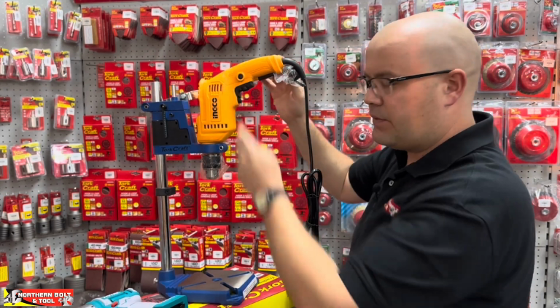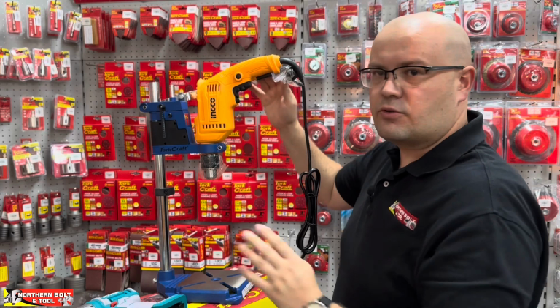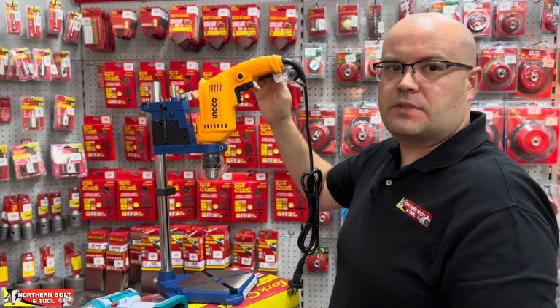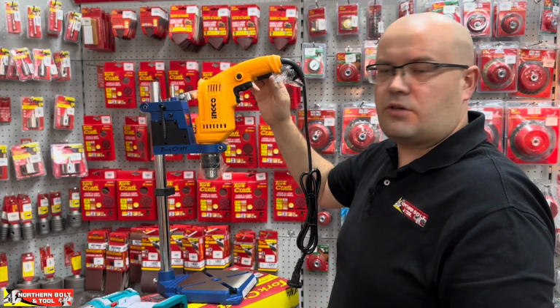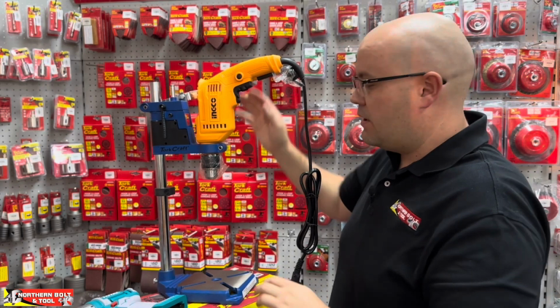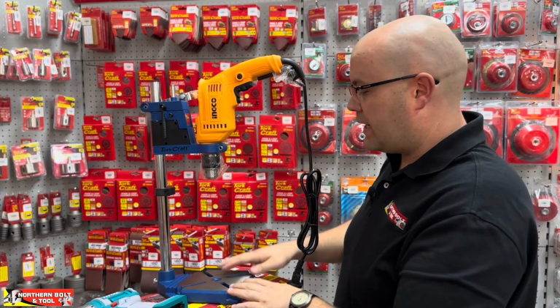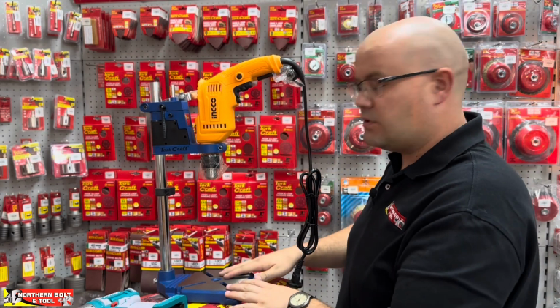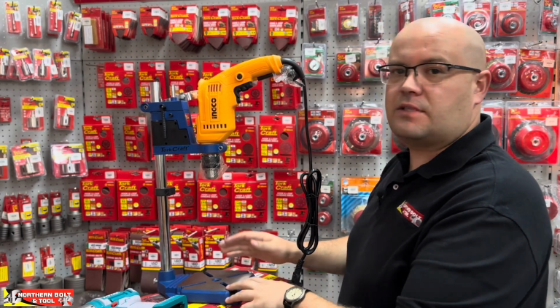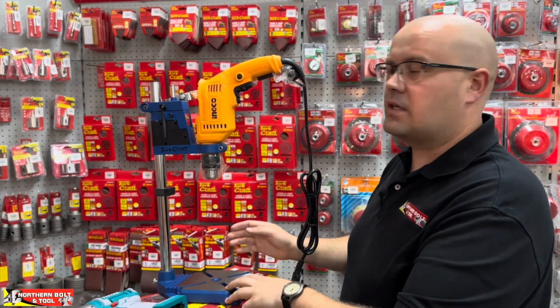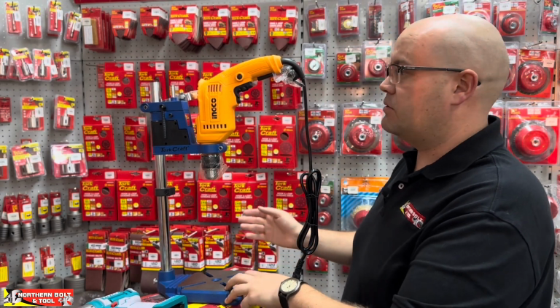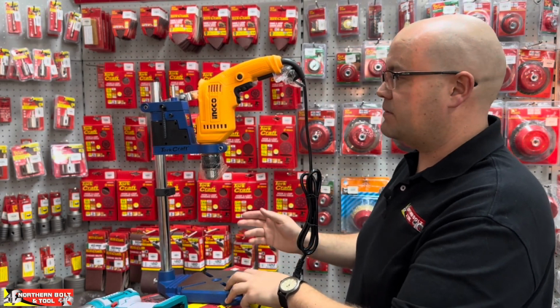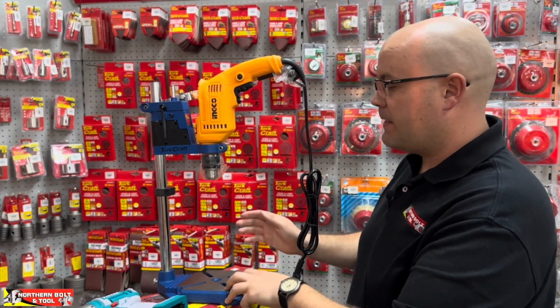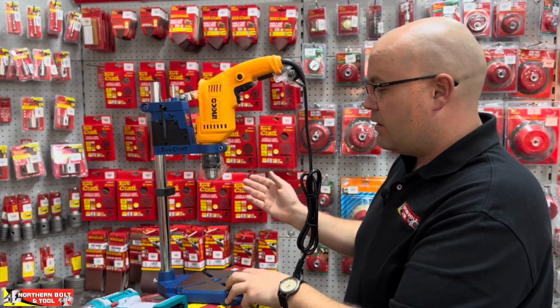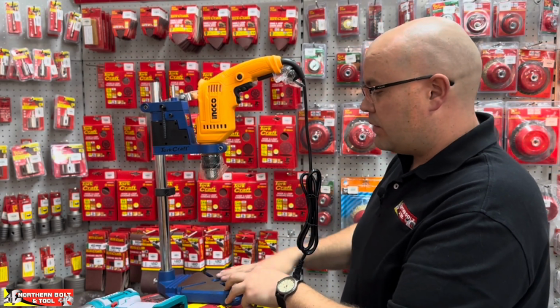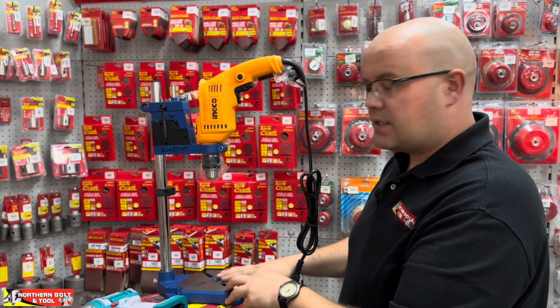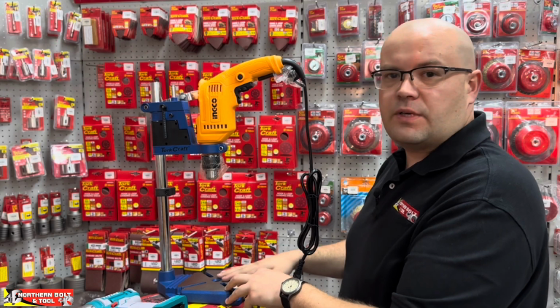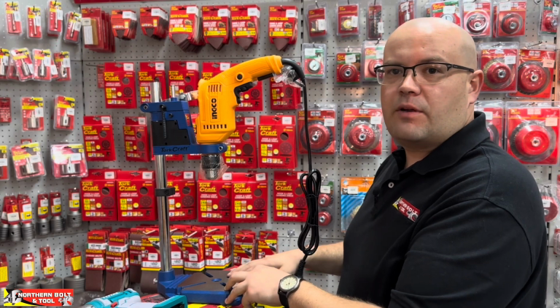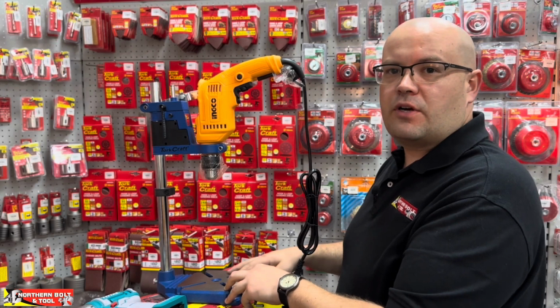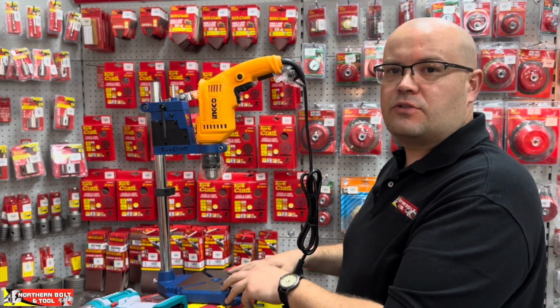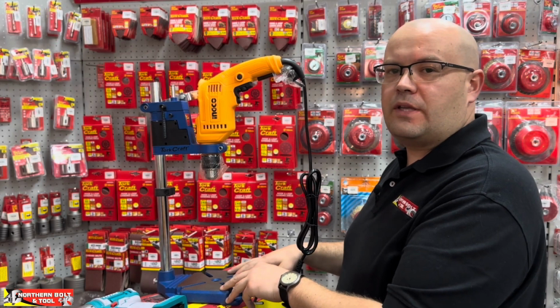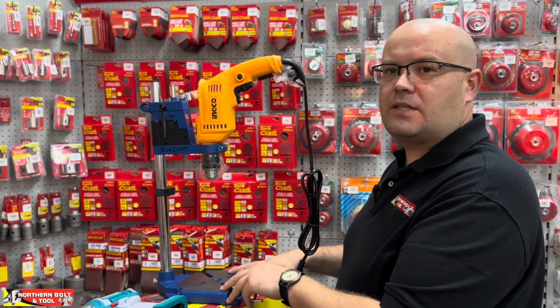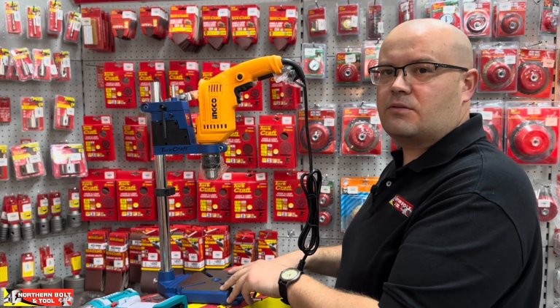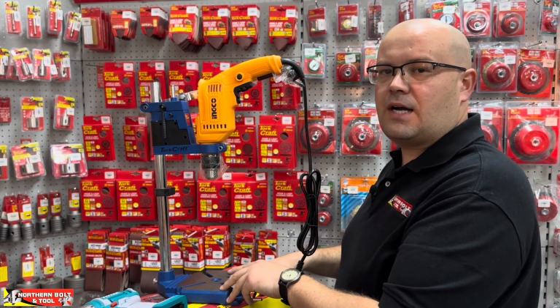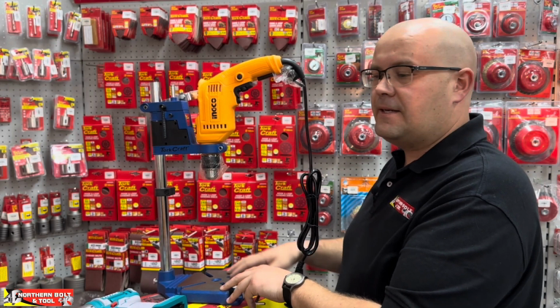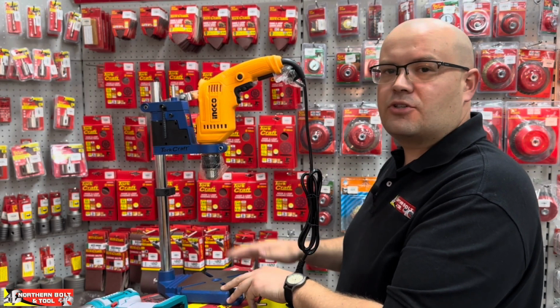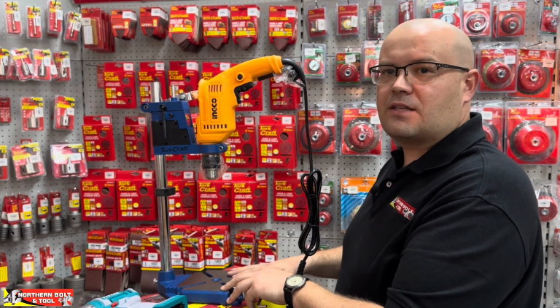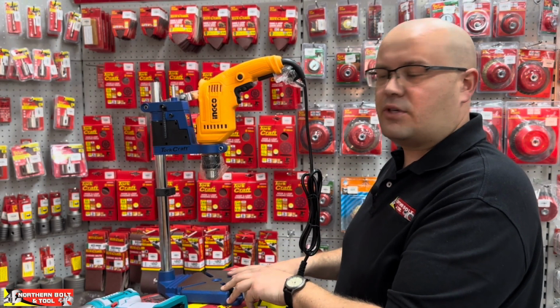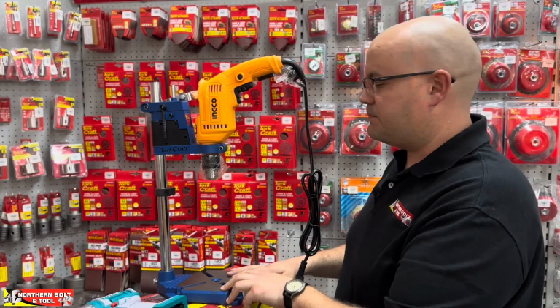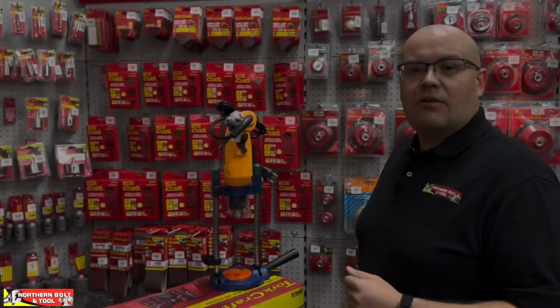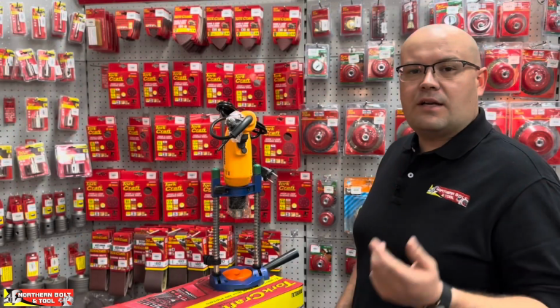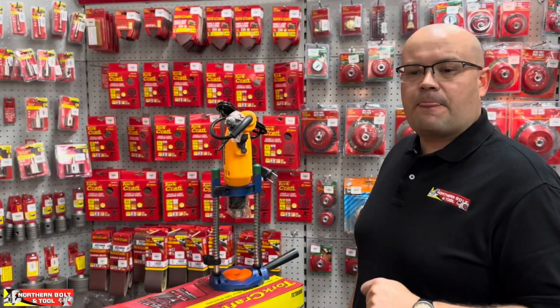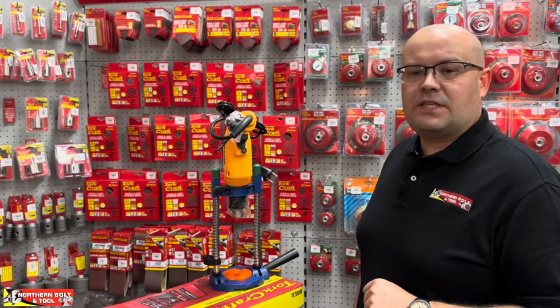From there you can operate it like so — two hands, off you go. Drill precise holes without having to invest in an entire drill press. With that said, we're now going to move on to the Multi-Angle Drill Guide and show you guys how that works.